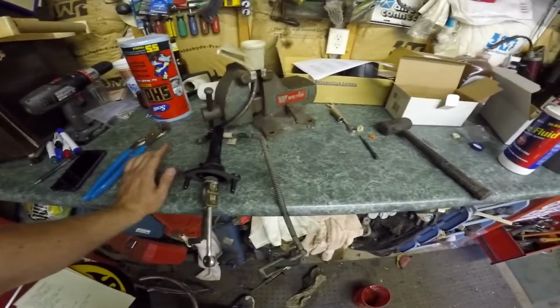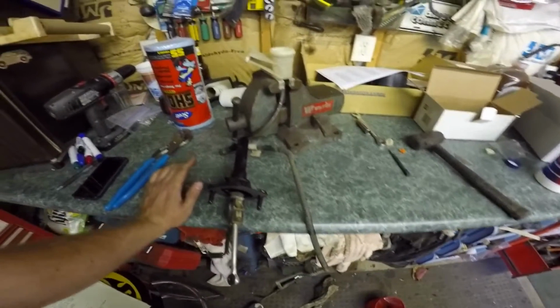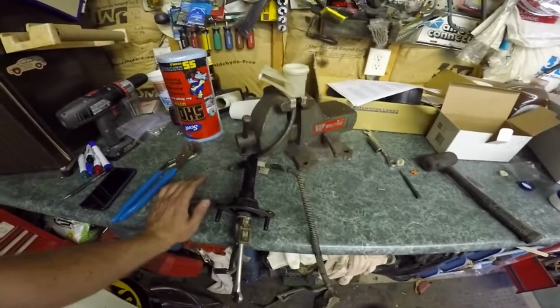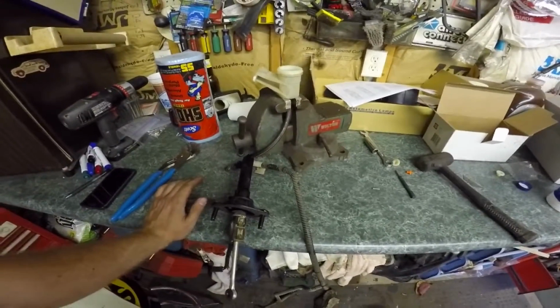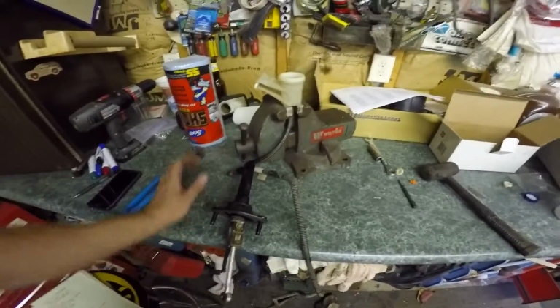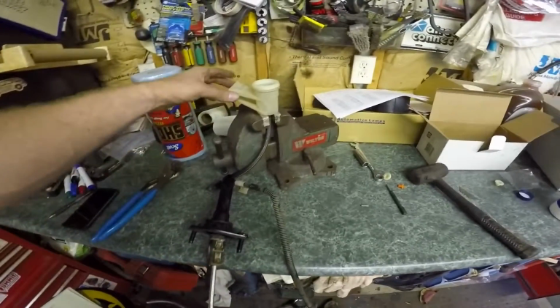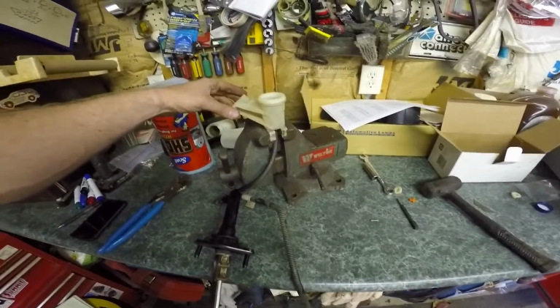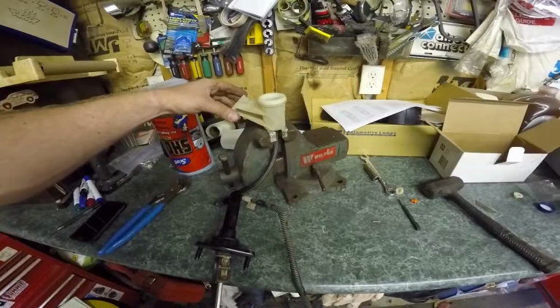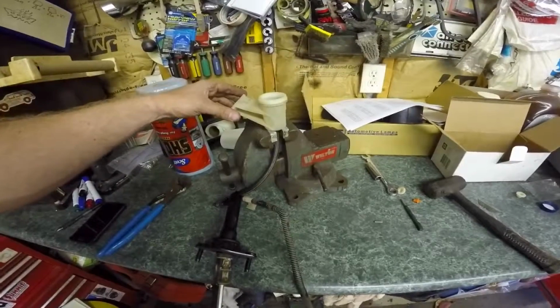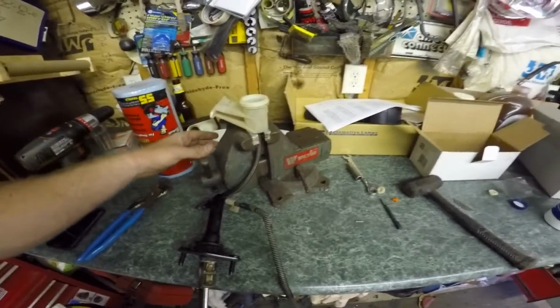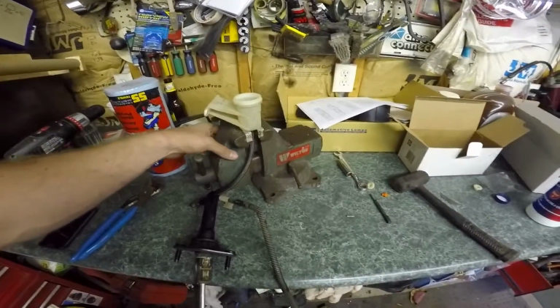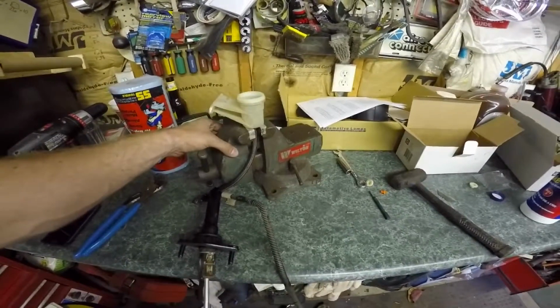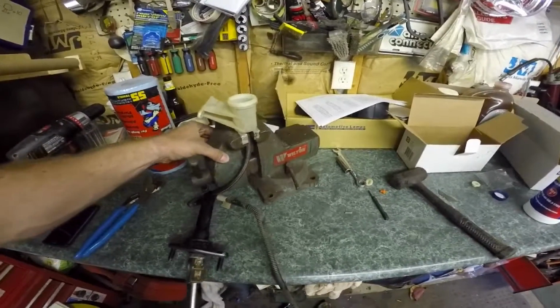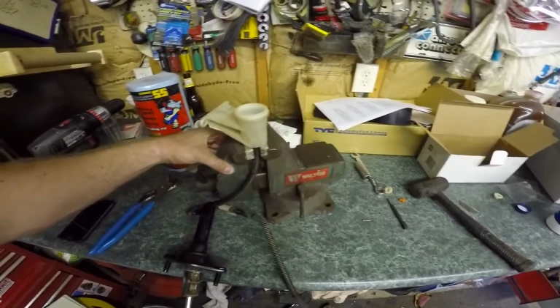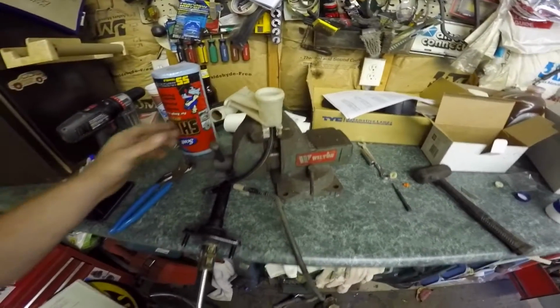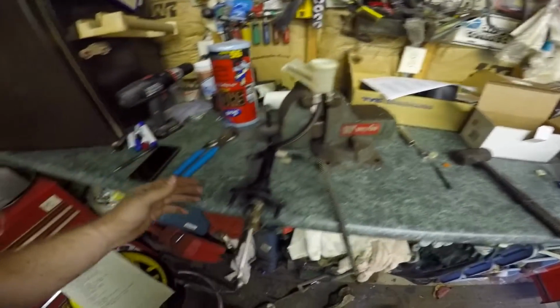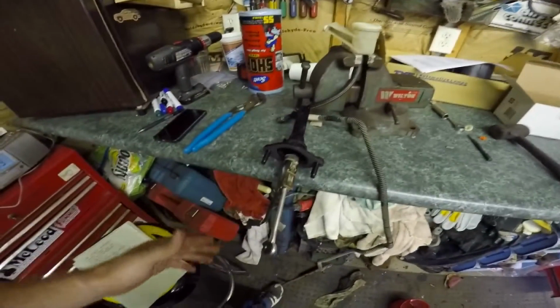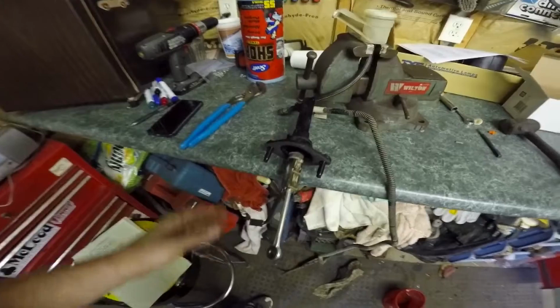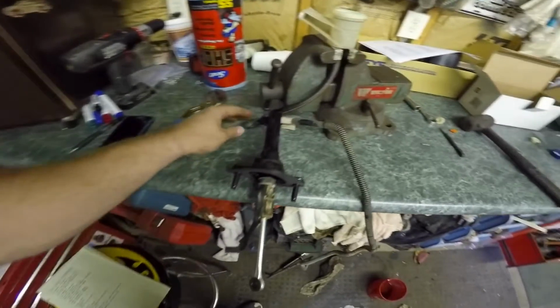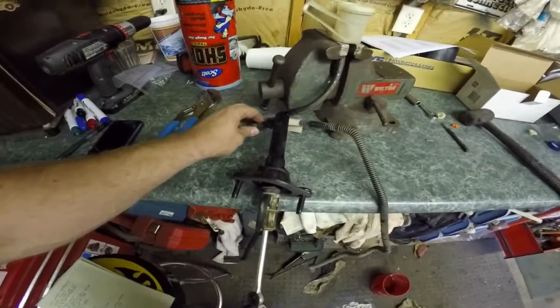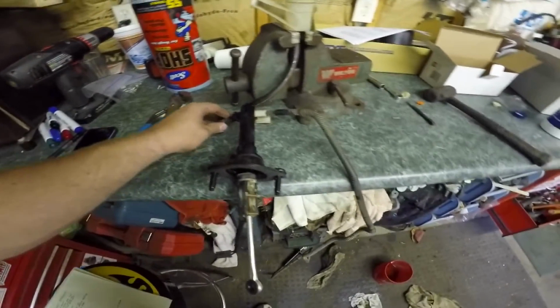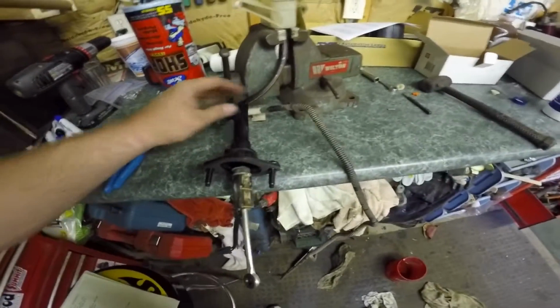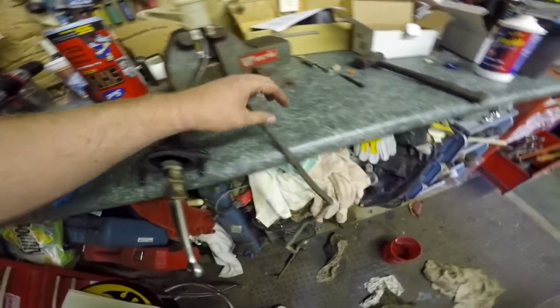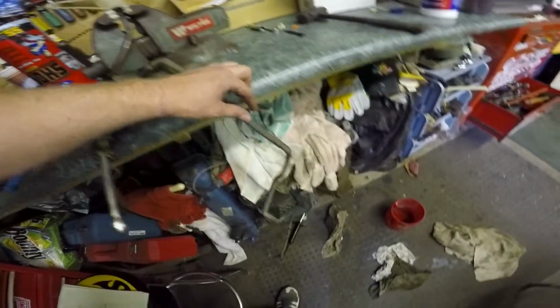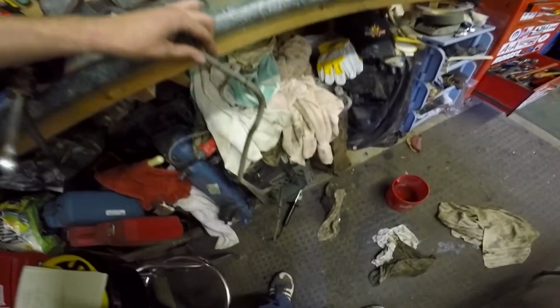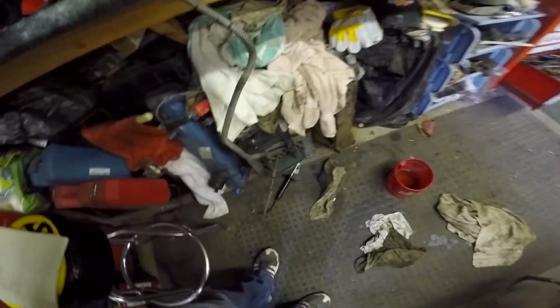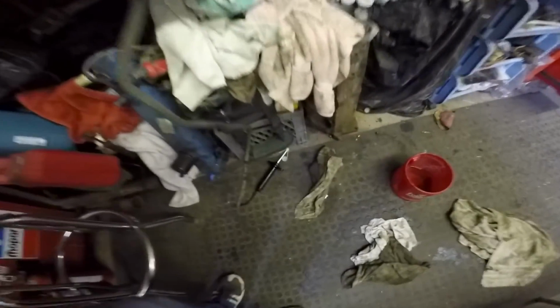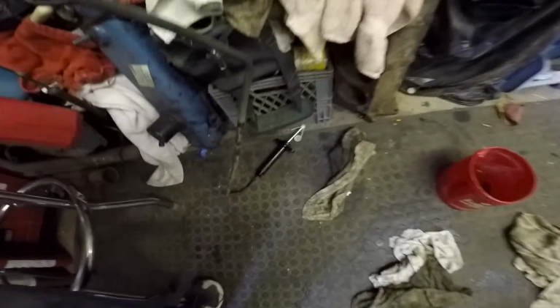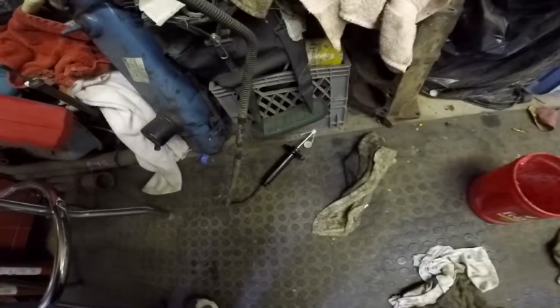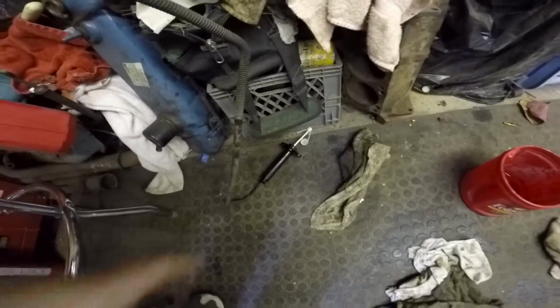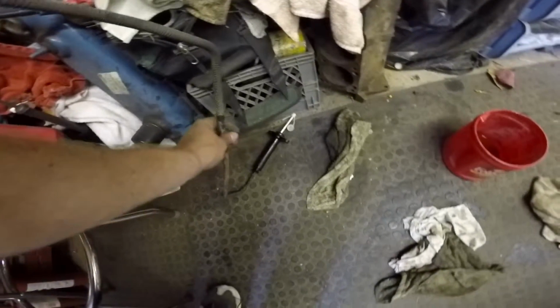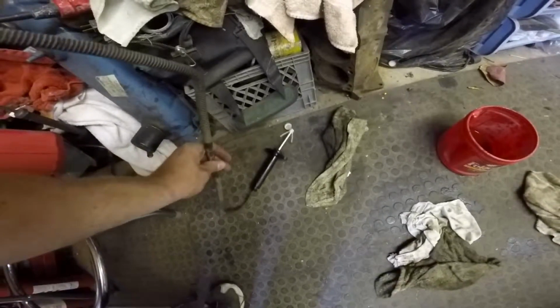I just have the reservoir in a vice grip to hold it upright. The master cylinder is just kind of sitting here, and then it comes all the way down, and you can see the slave cylinder down here.